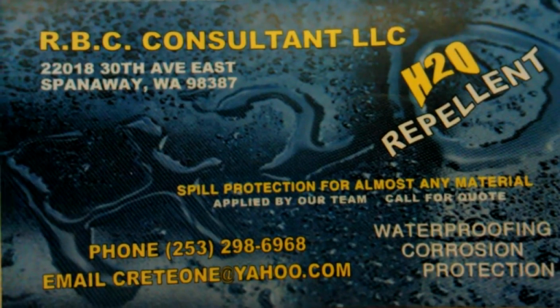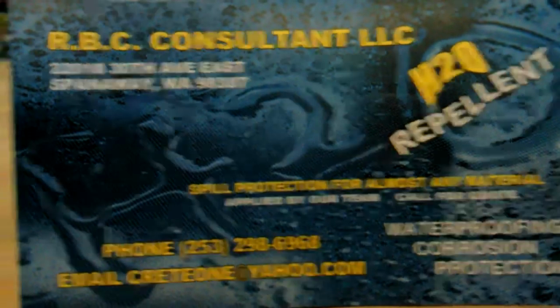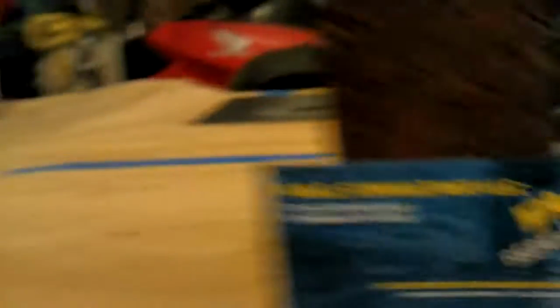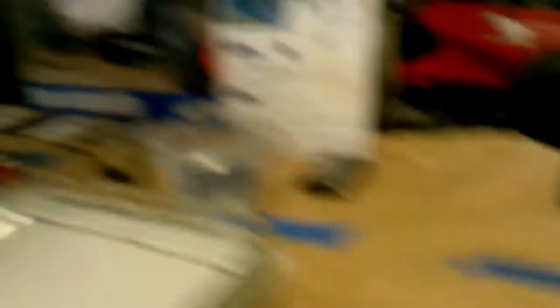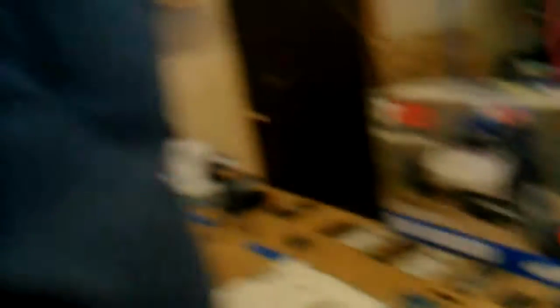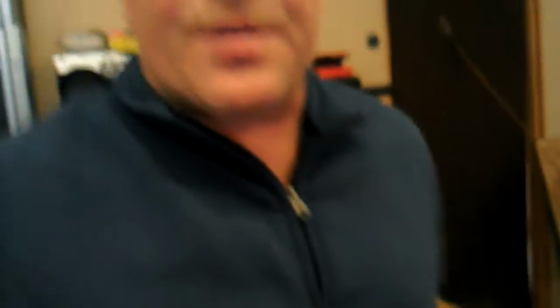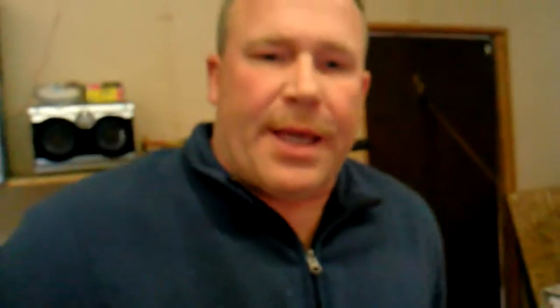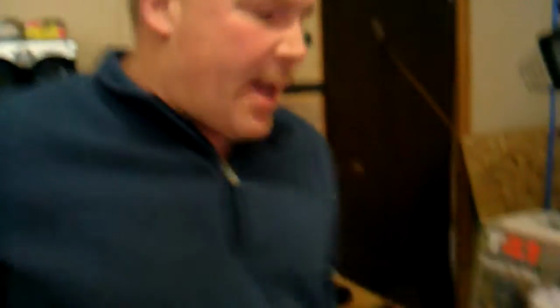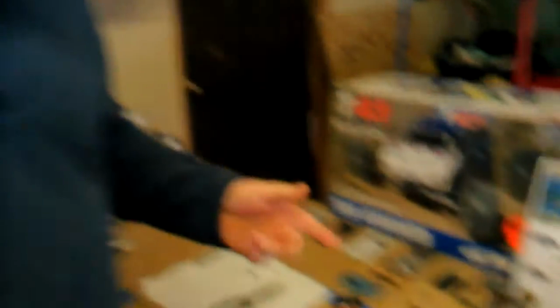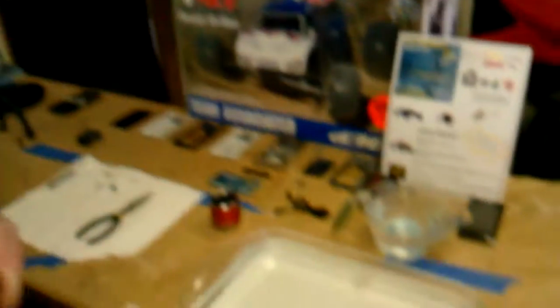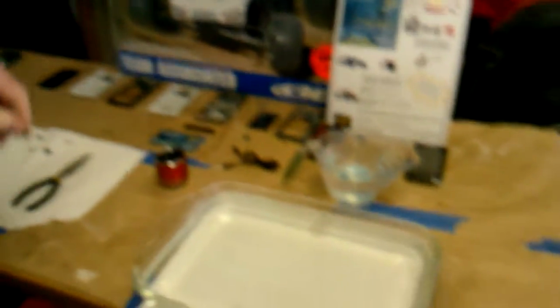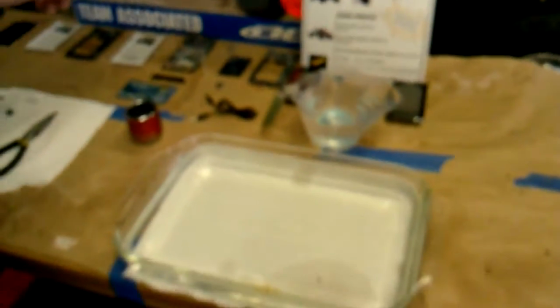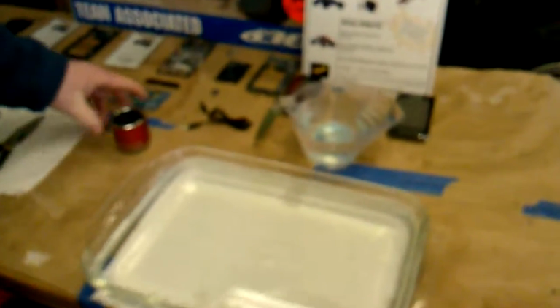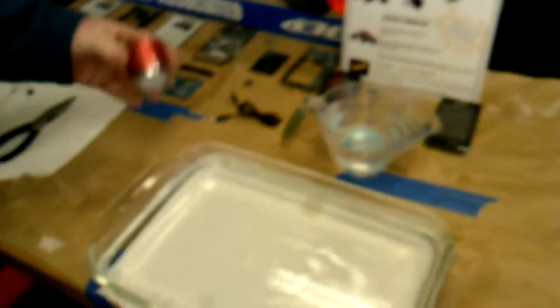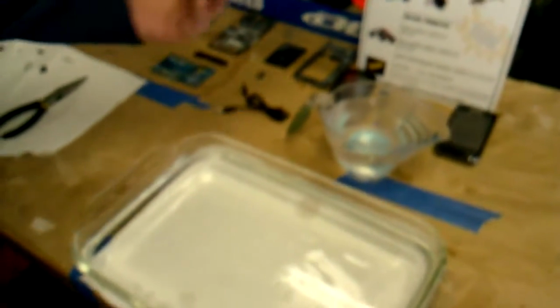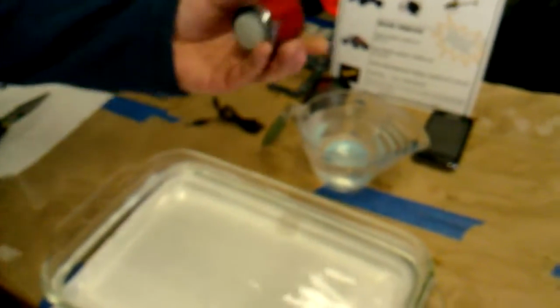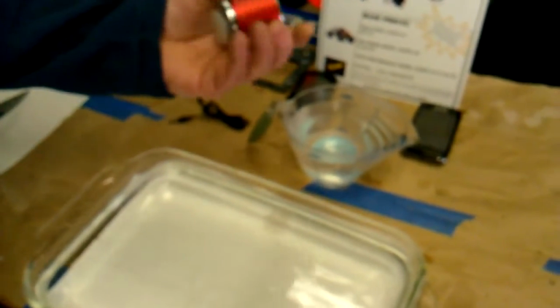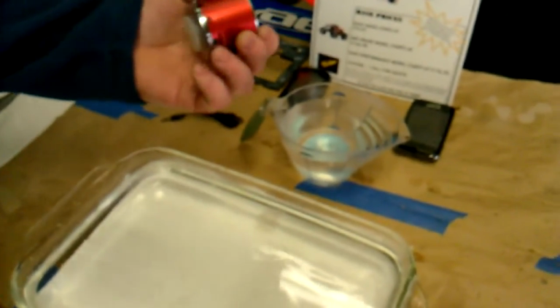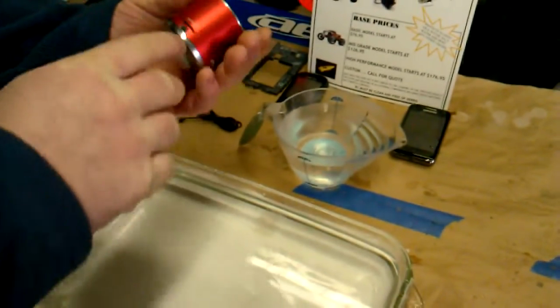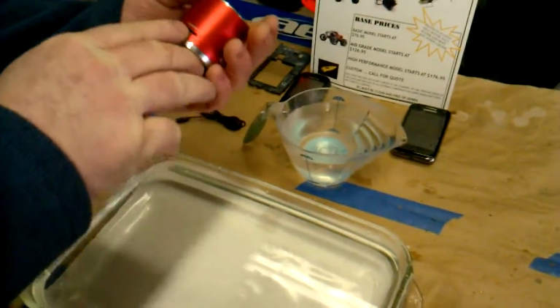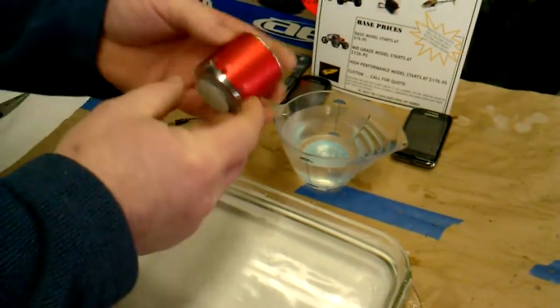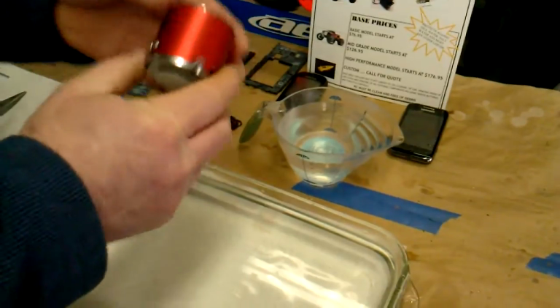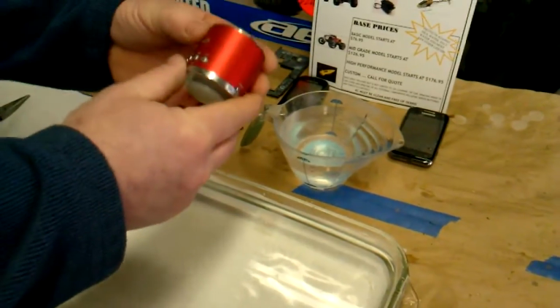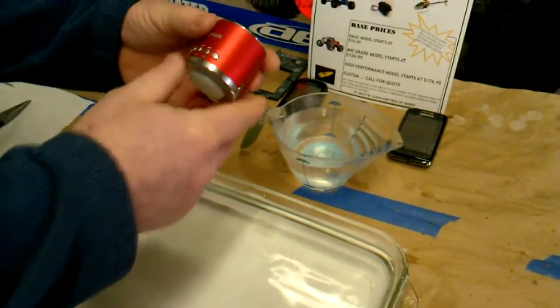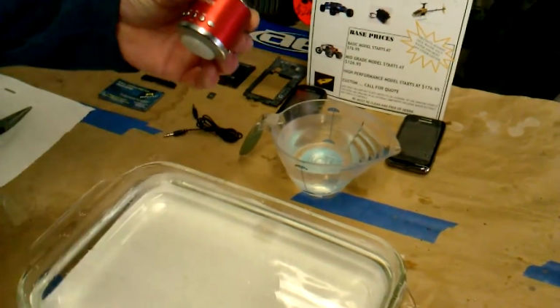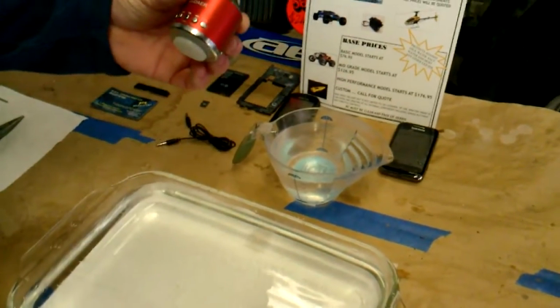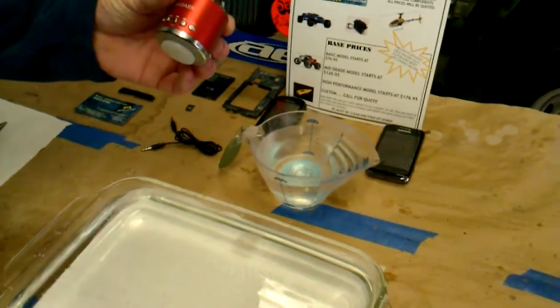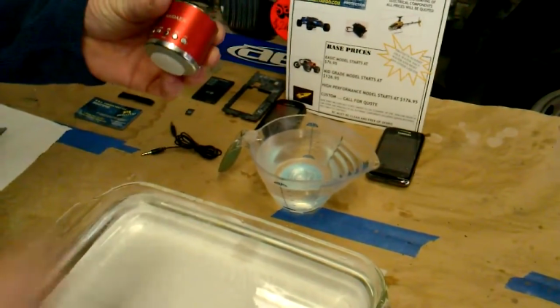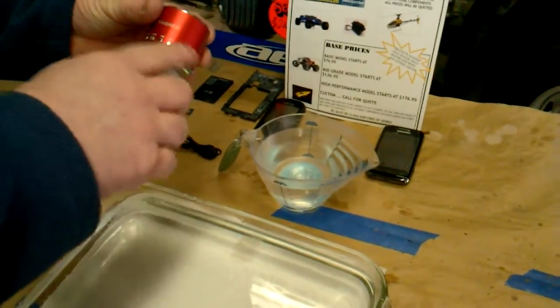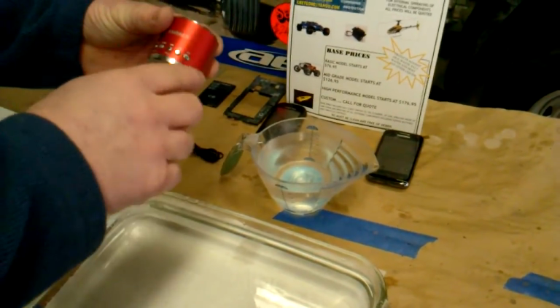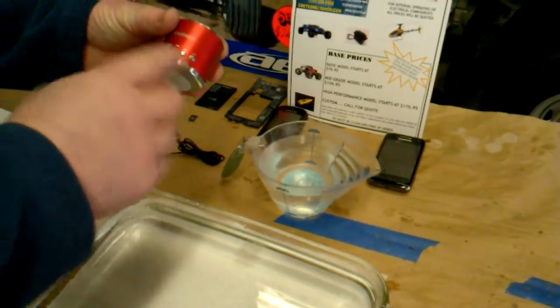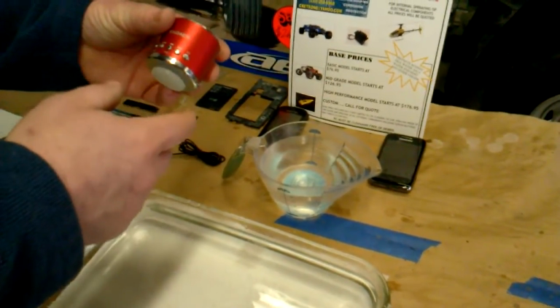Hi, this is Robert from RBC Consulting again. I've got another demonstration here on the table. This is a radio — it works off of a SIM card, AM, FM. You can scan through your songs.